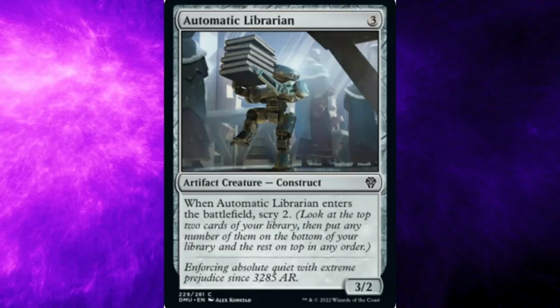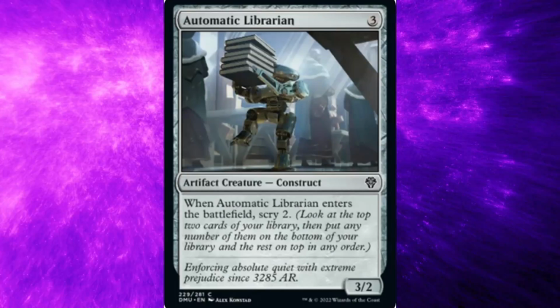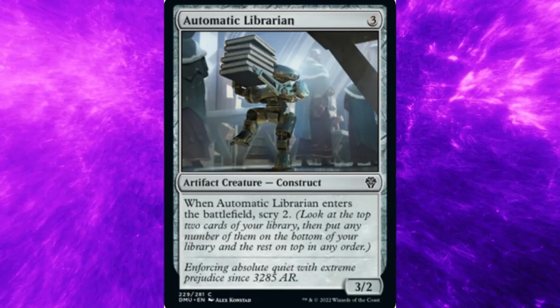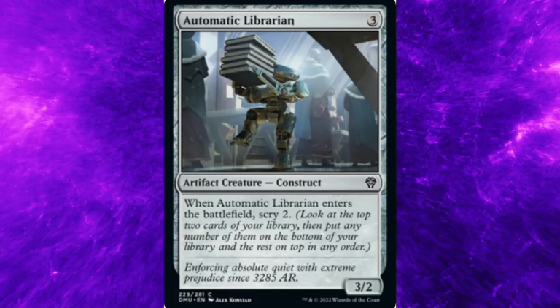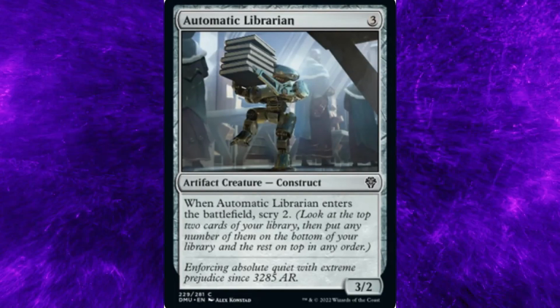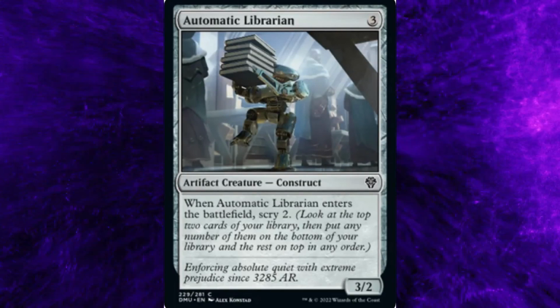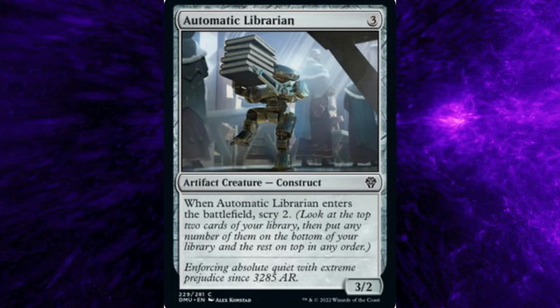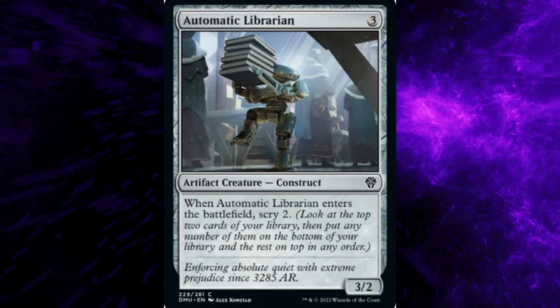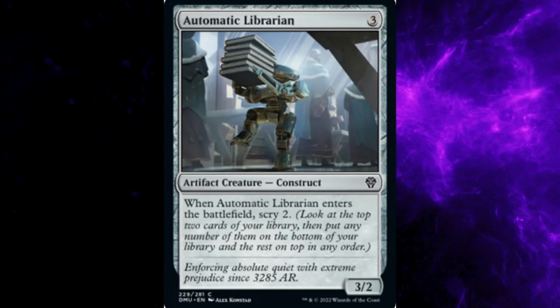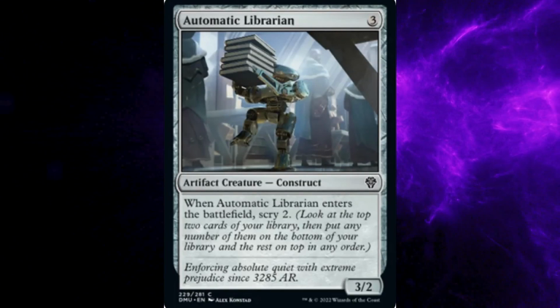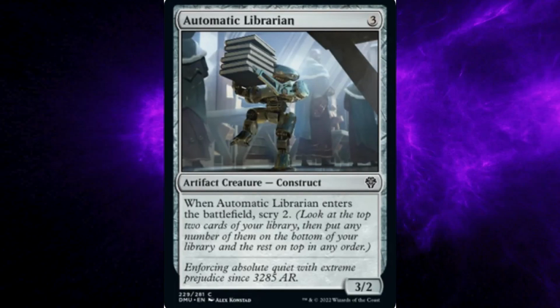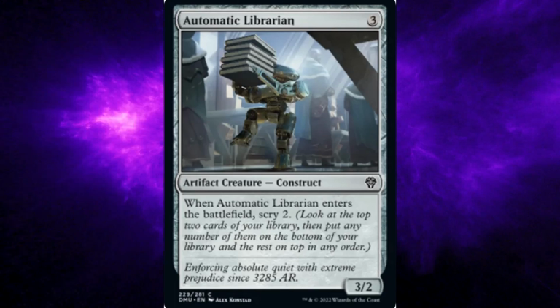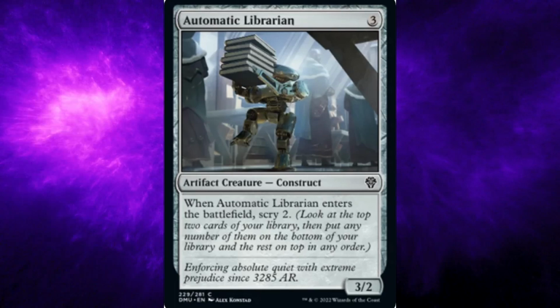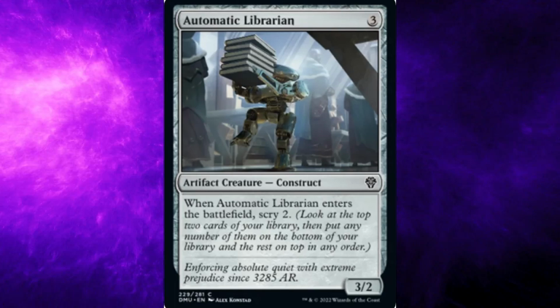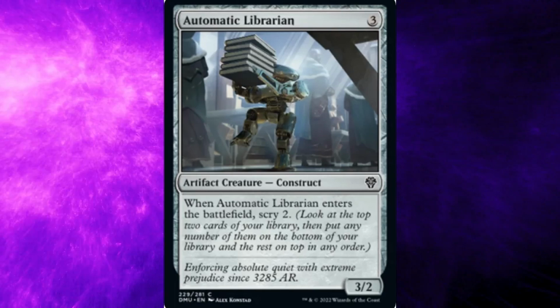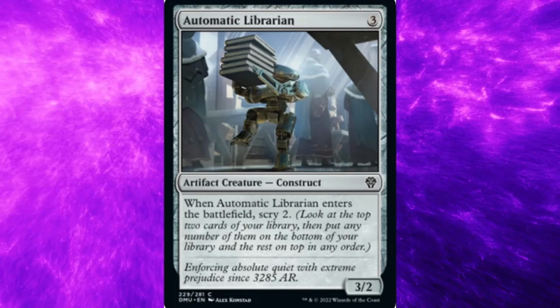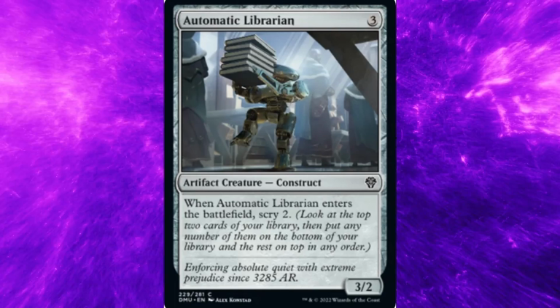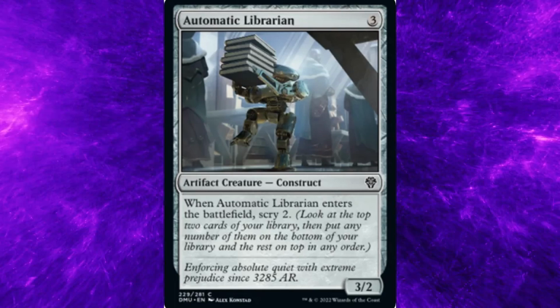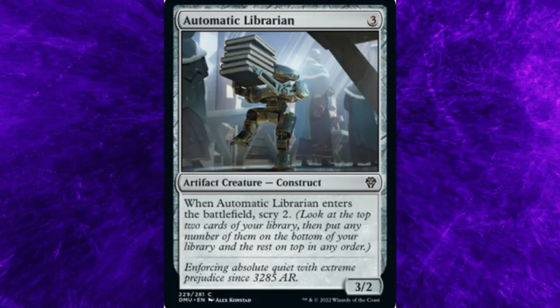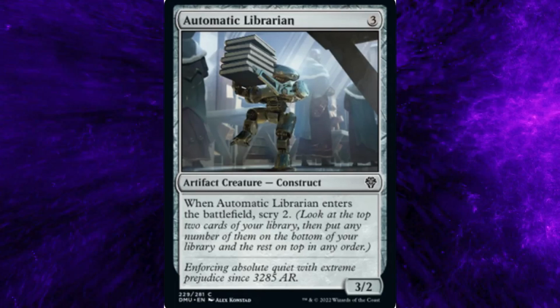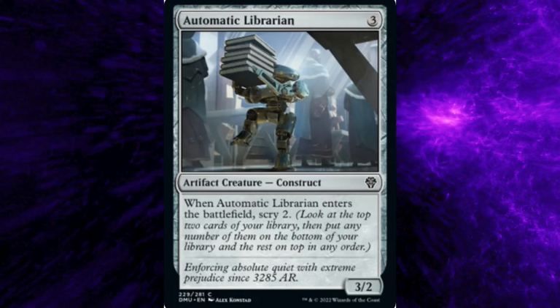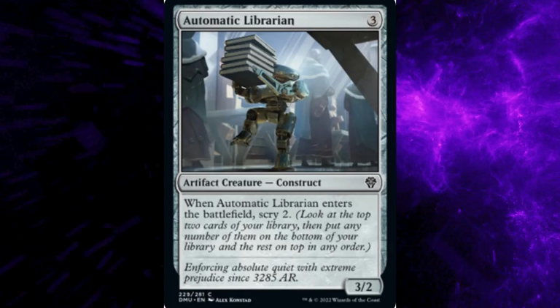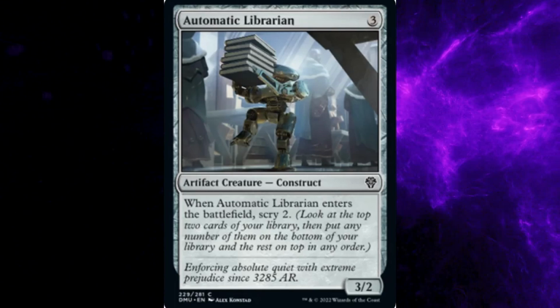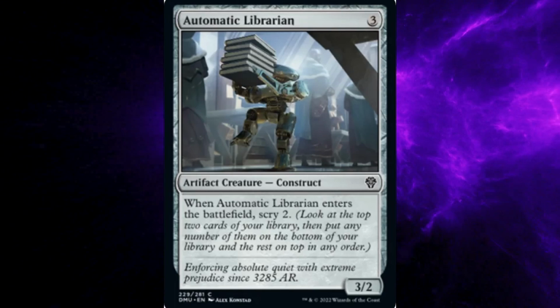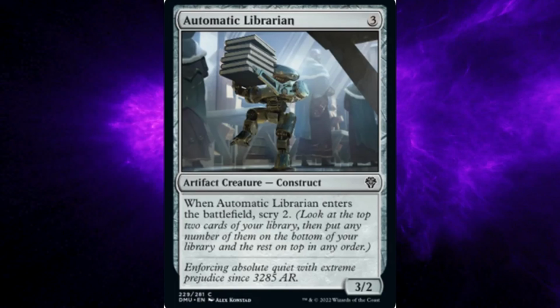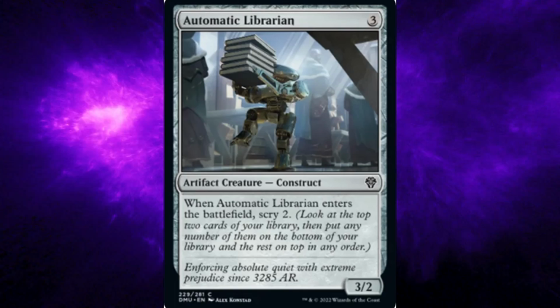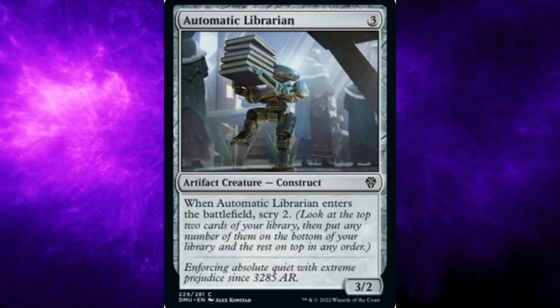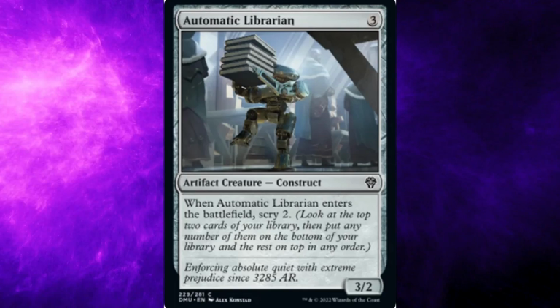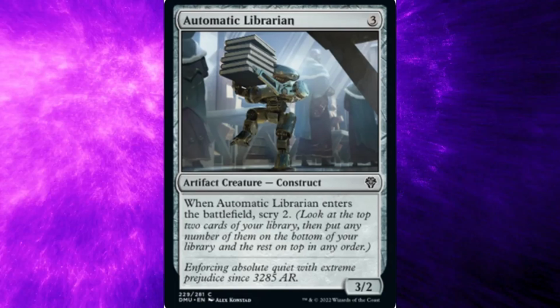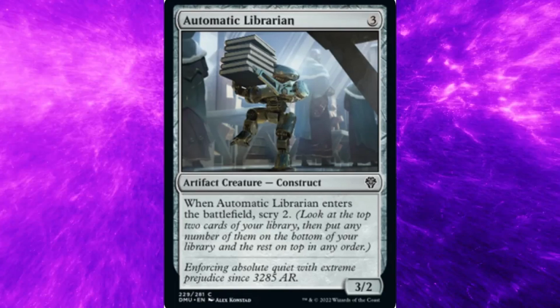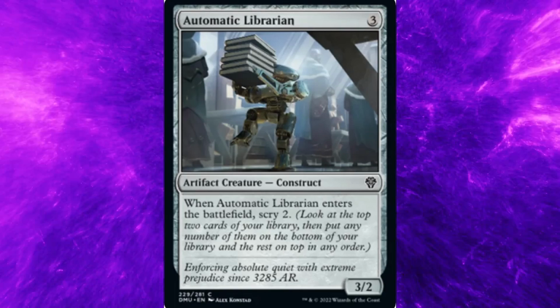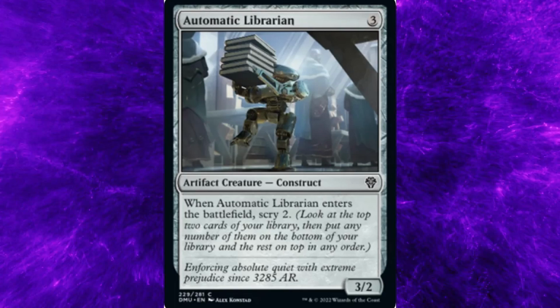Dominaria United, card number 229: Automatic Librarian. Costs three general mana. Type: Artifact Creature, Construct. Rarity: Common. Ability: When Automatic Librarian enters the battlefield, scry two.